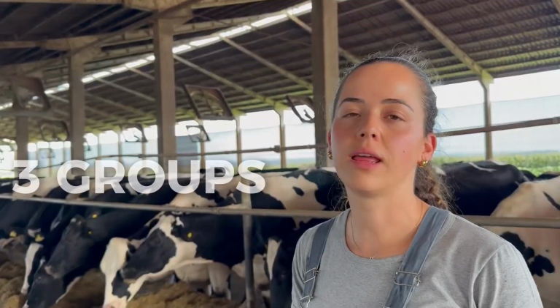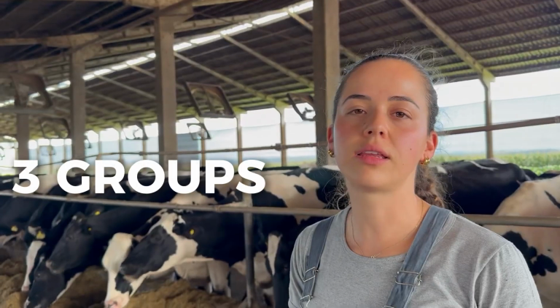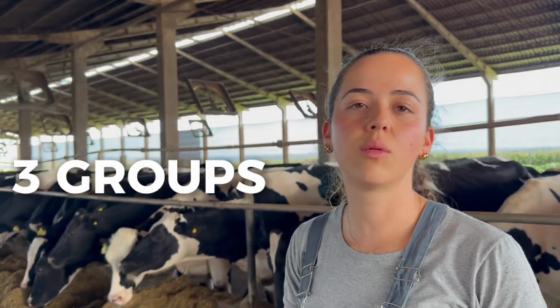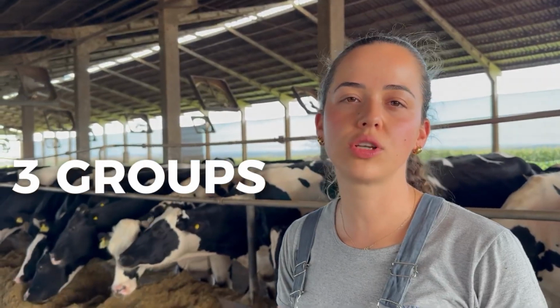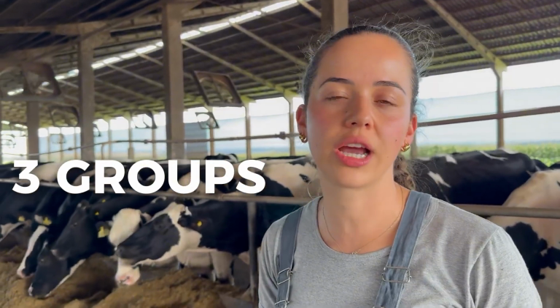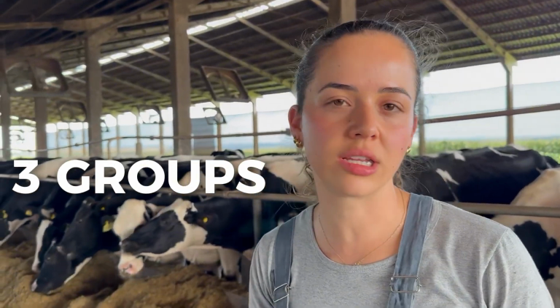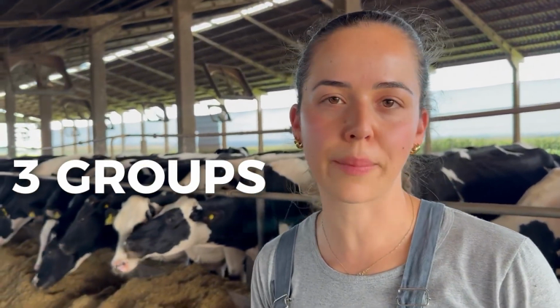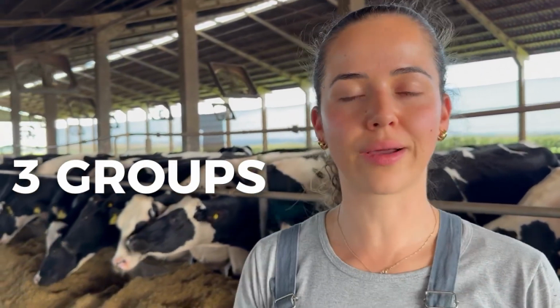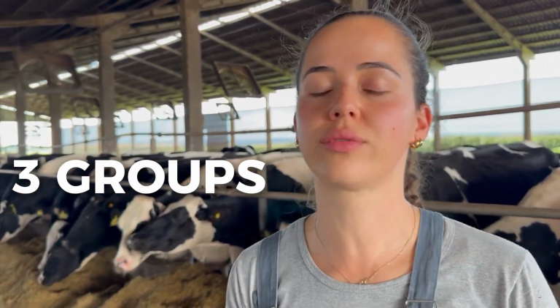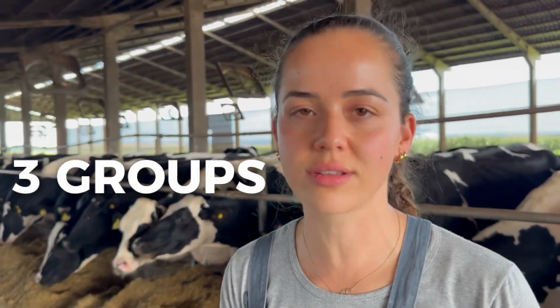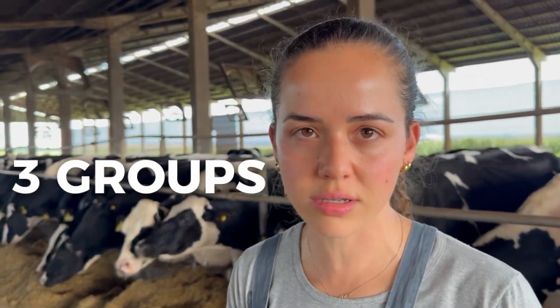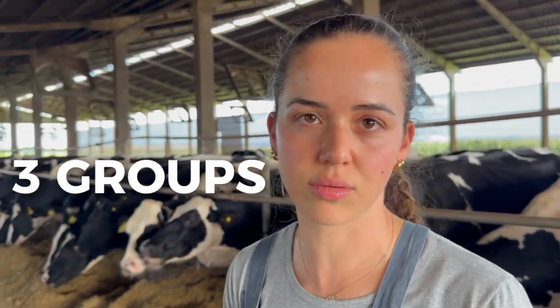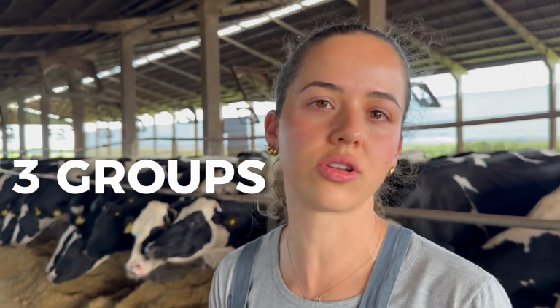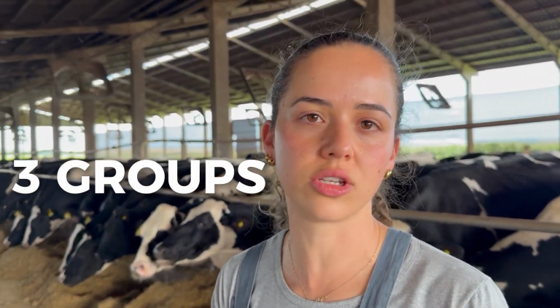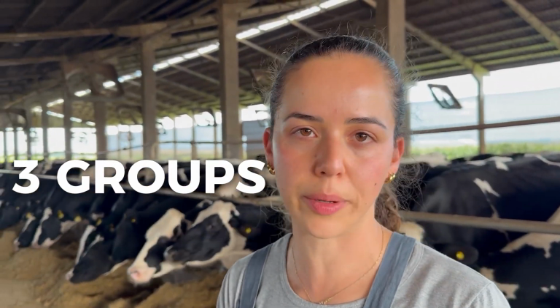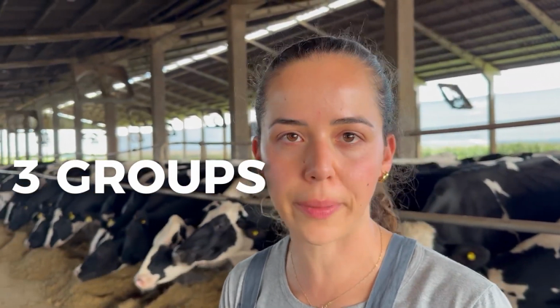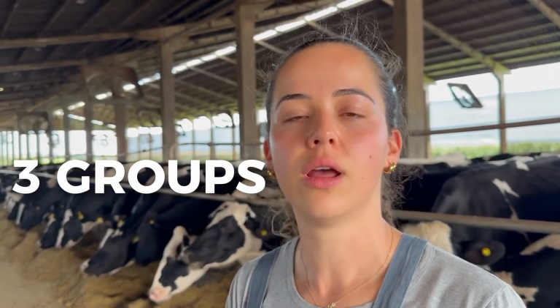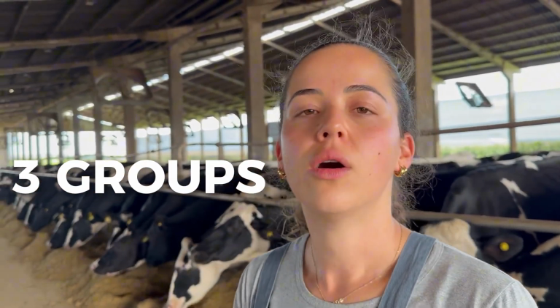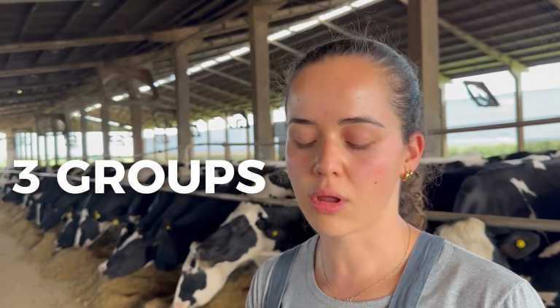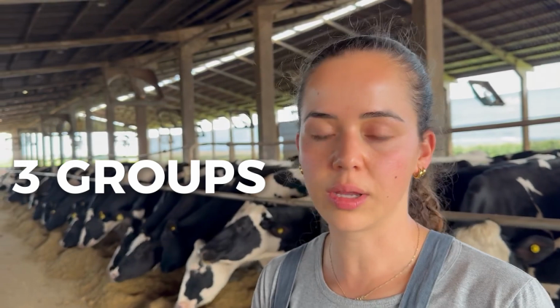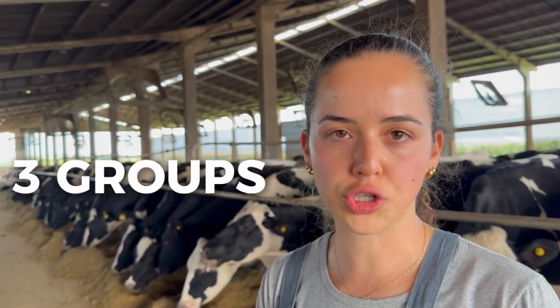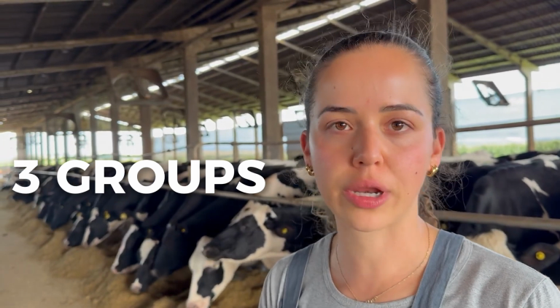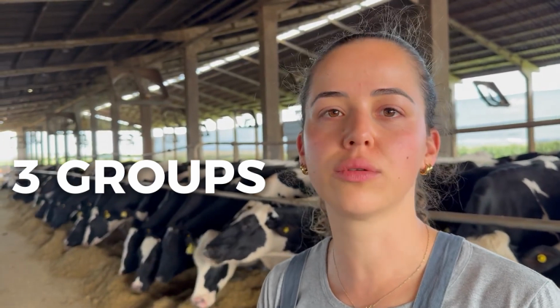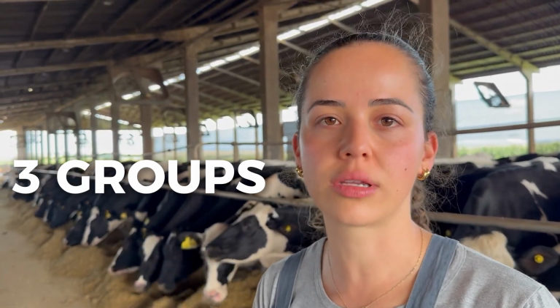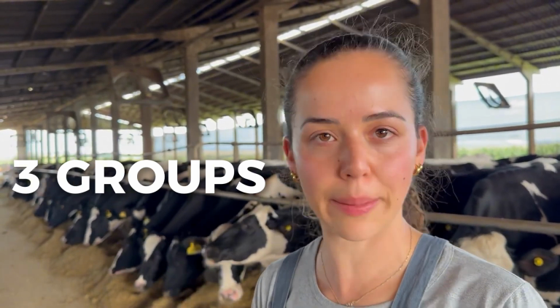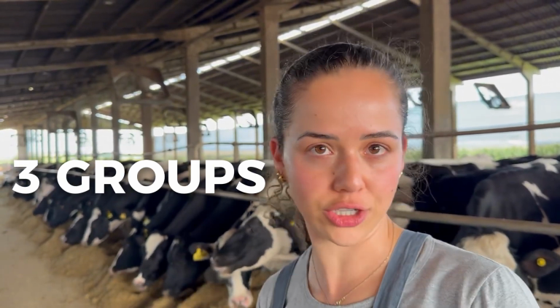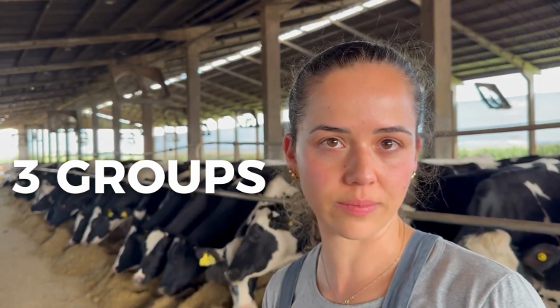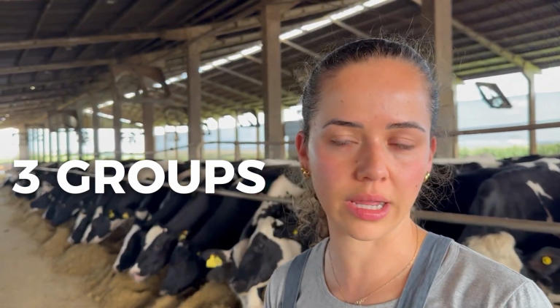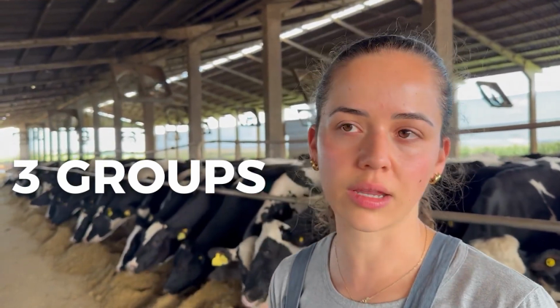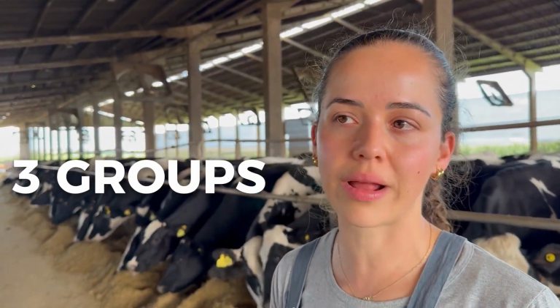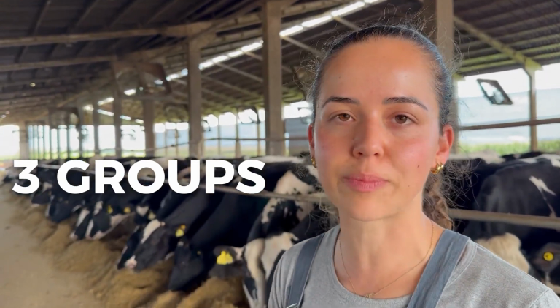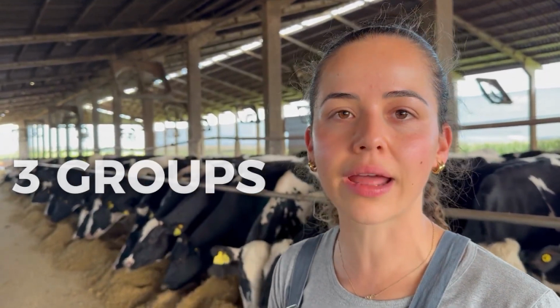Today, we work with three groups: one group of primi-paris cows, one group of multi-paris cows, and a low-production group.